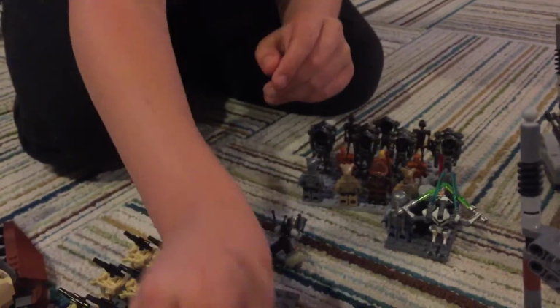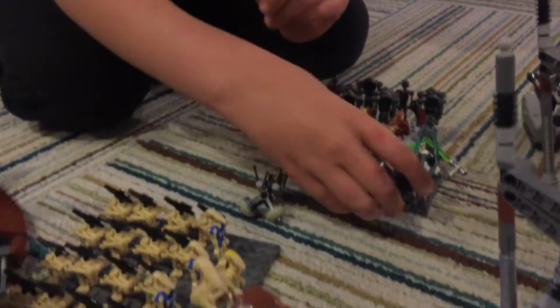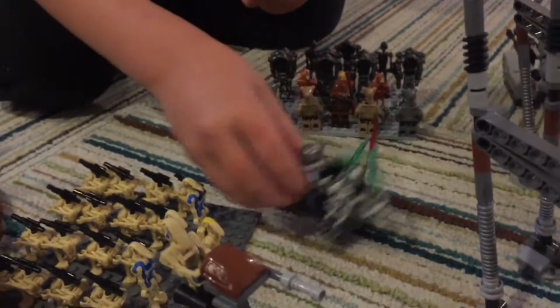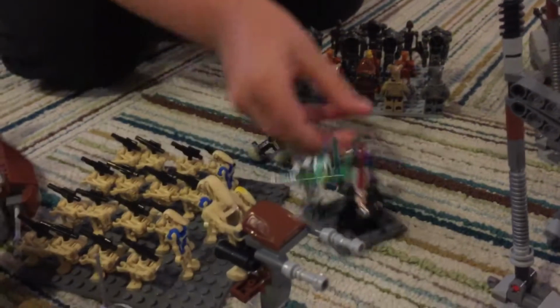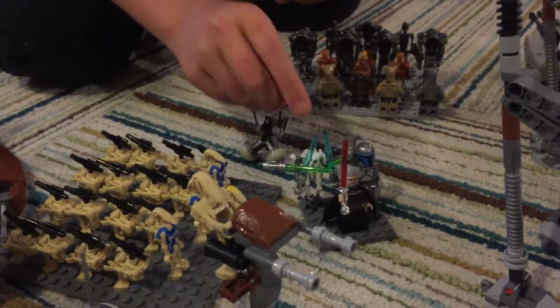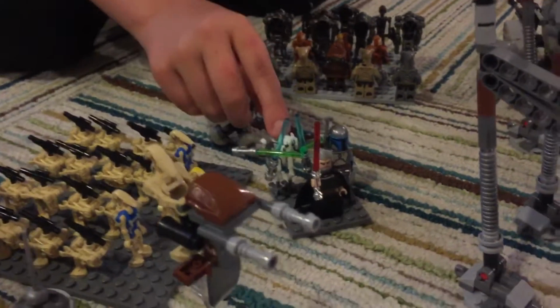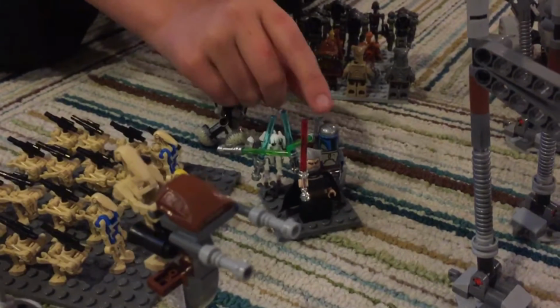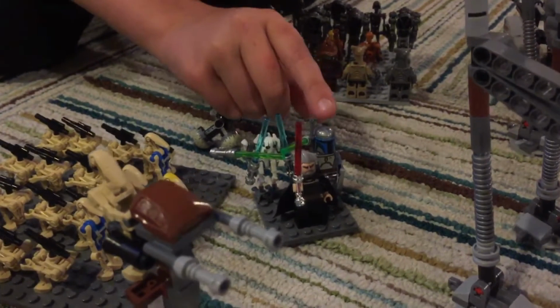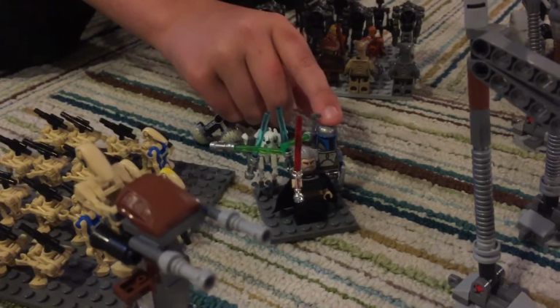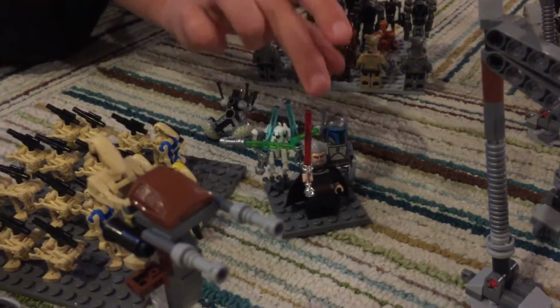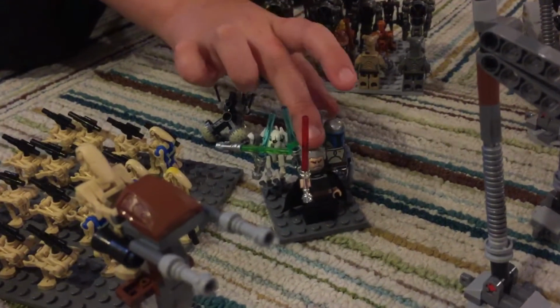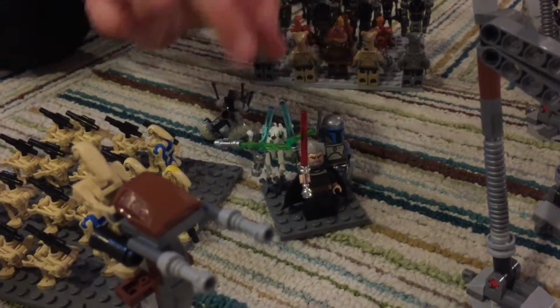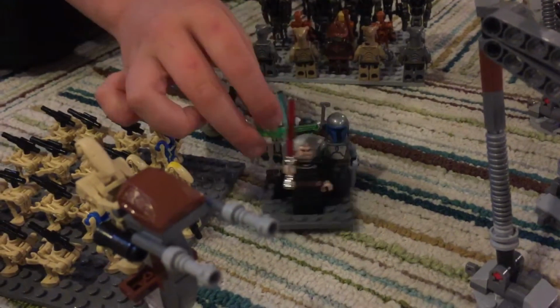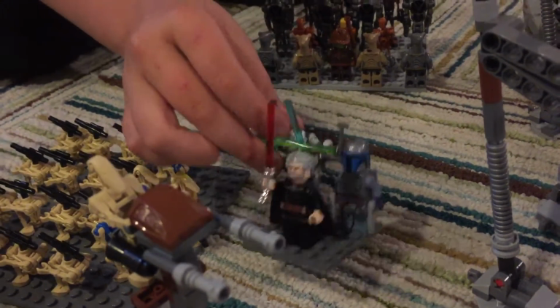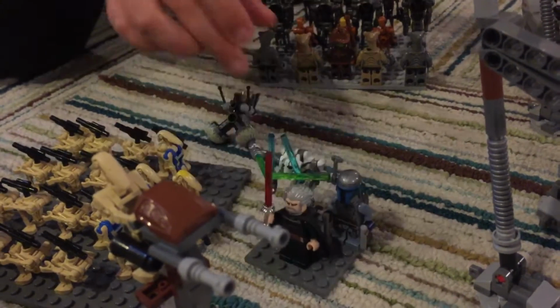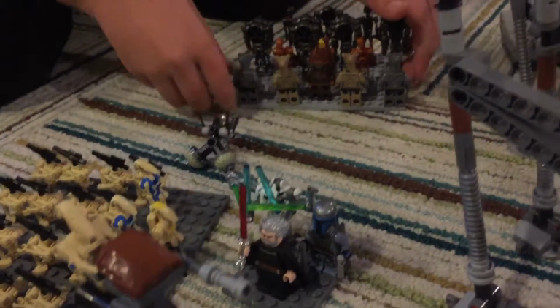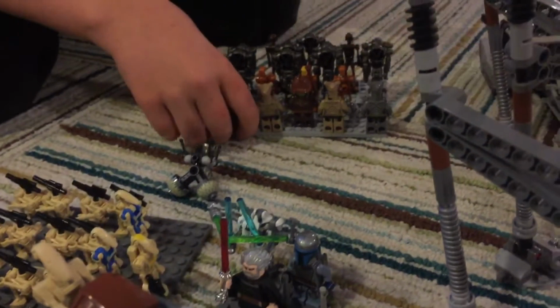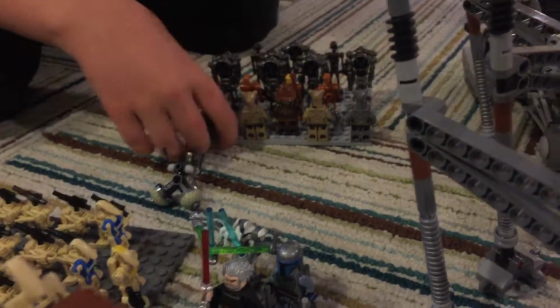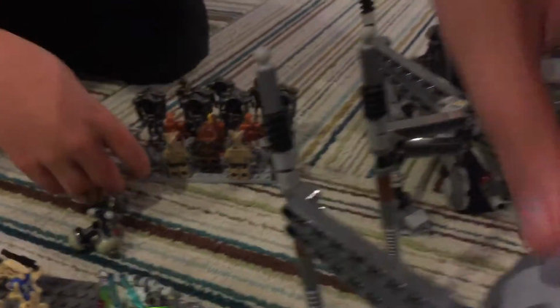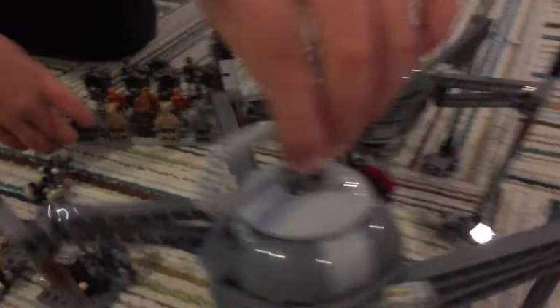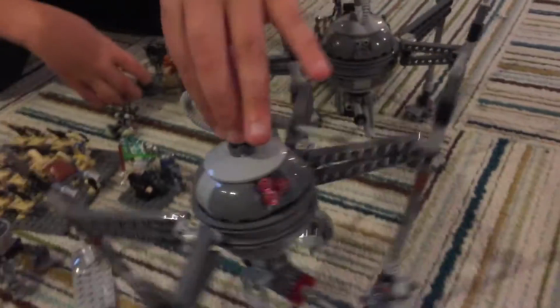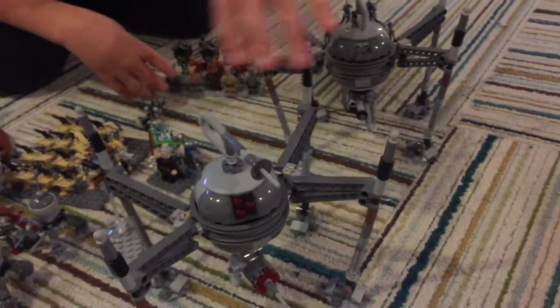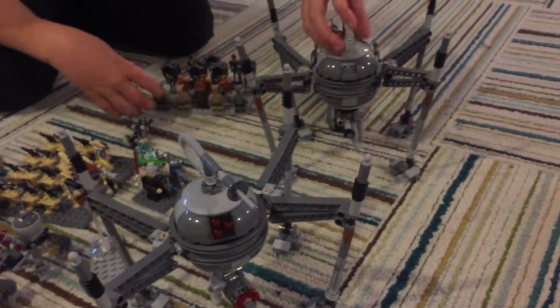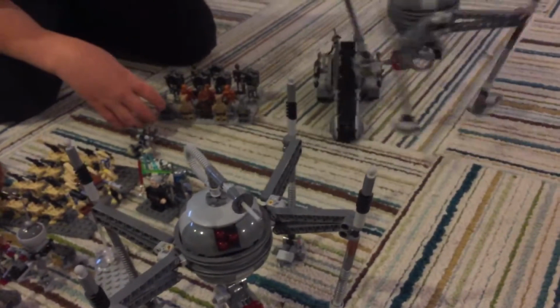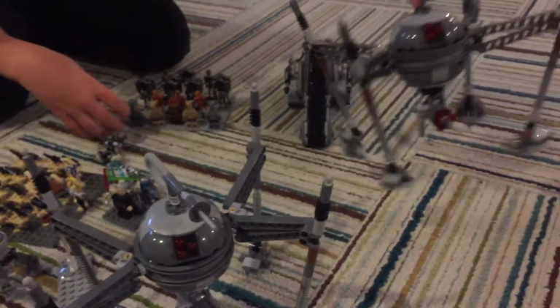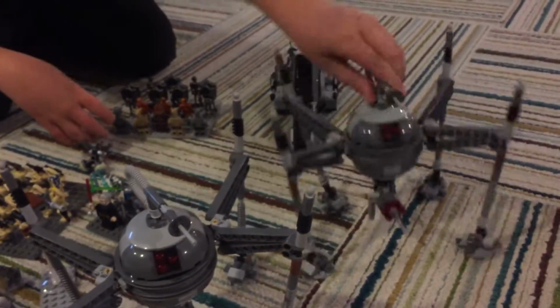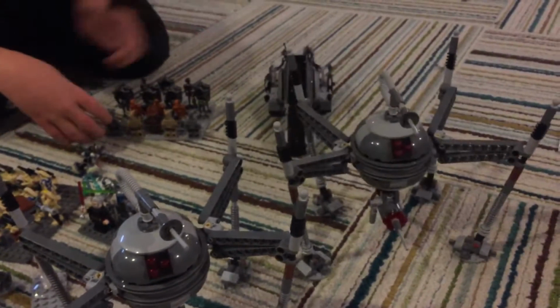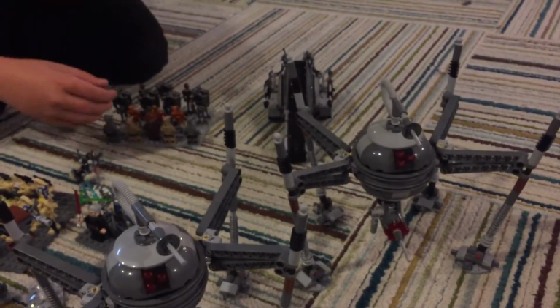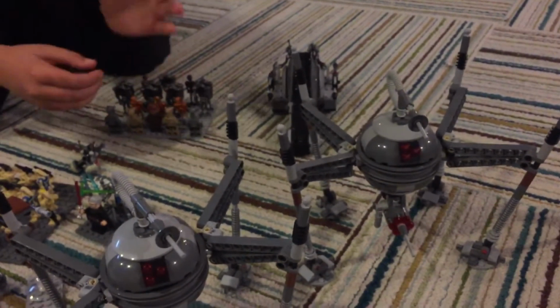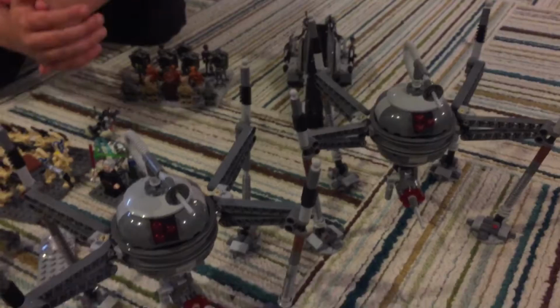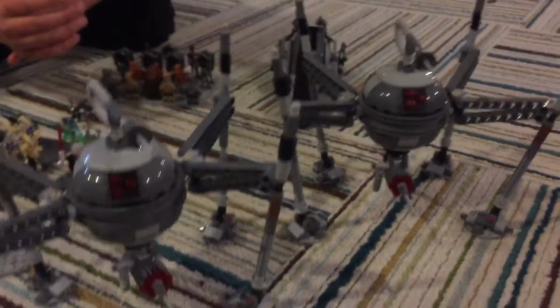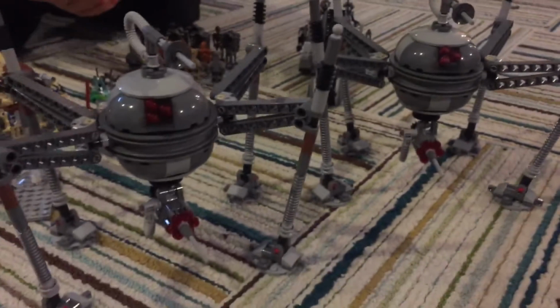Here we have General Grievous, Jango Fett, and Dooku. Here we have two Spider Droids.